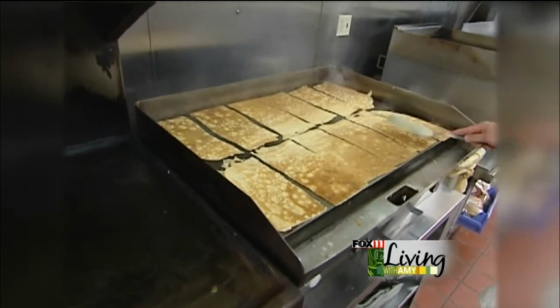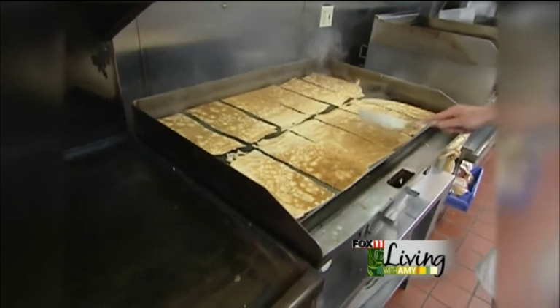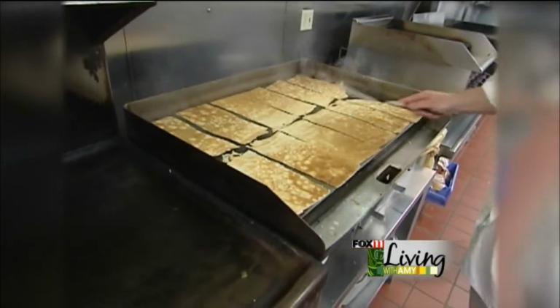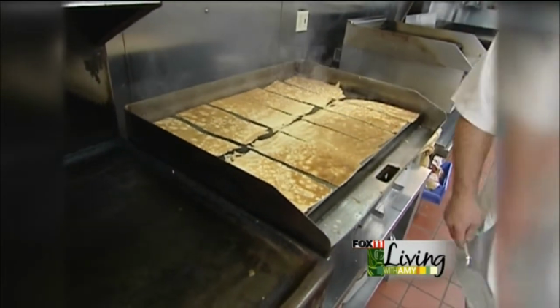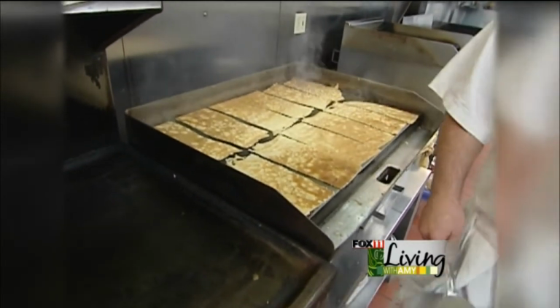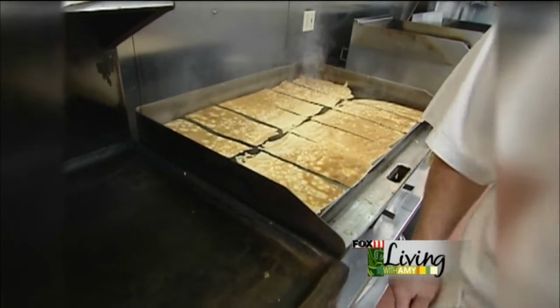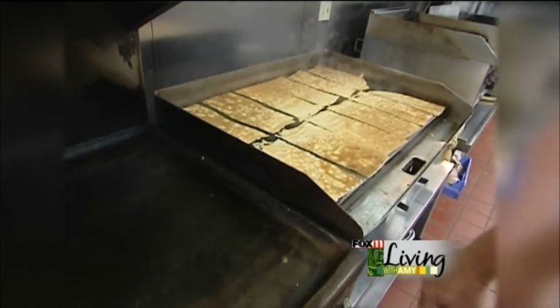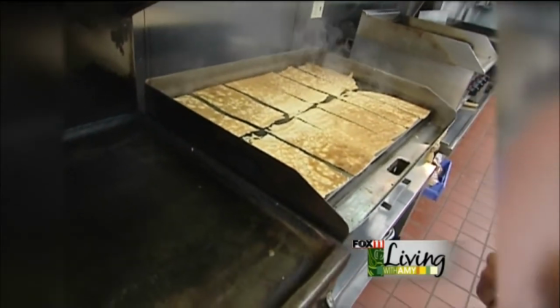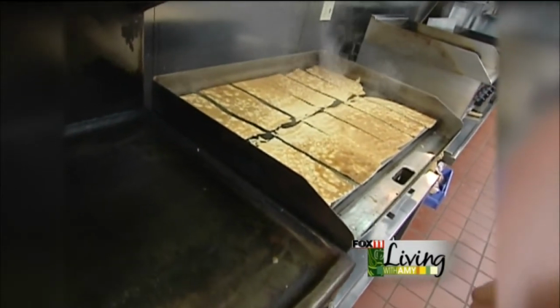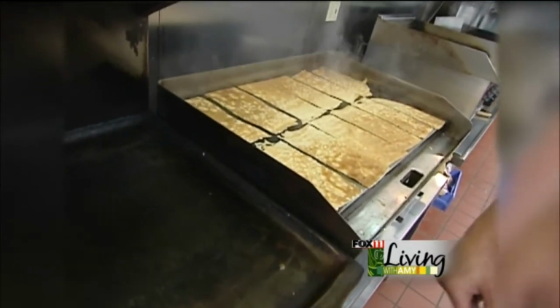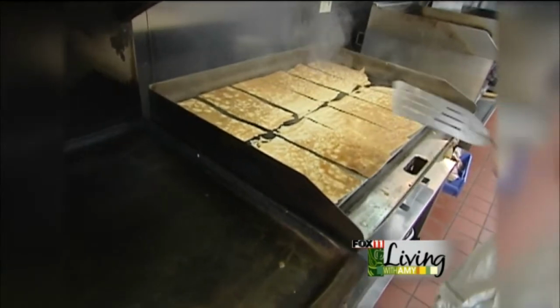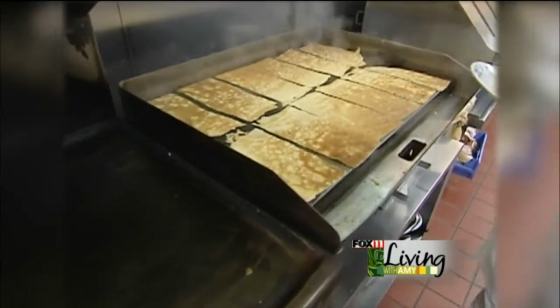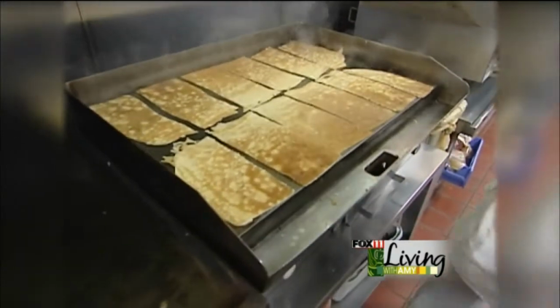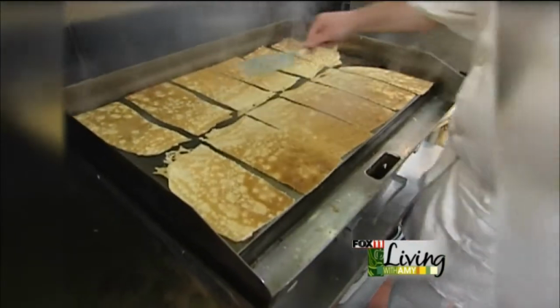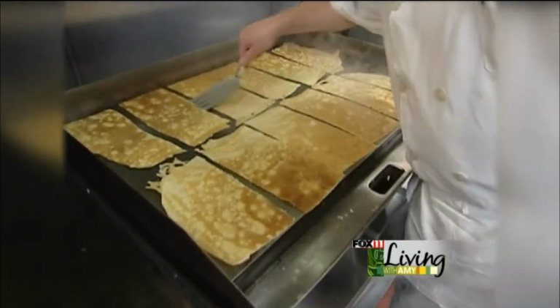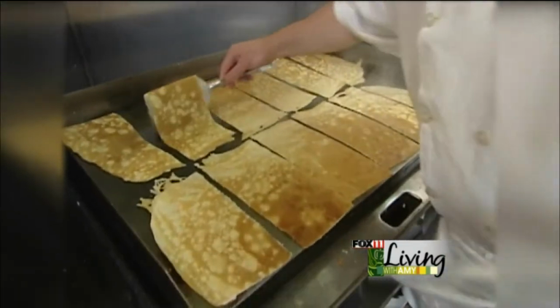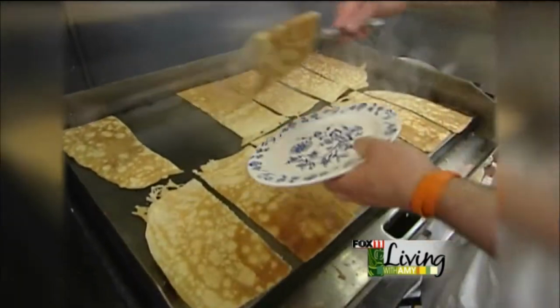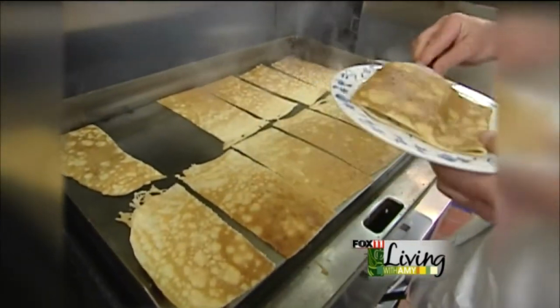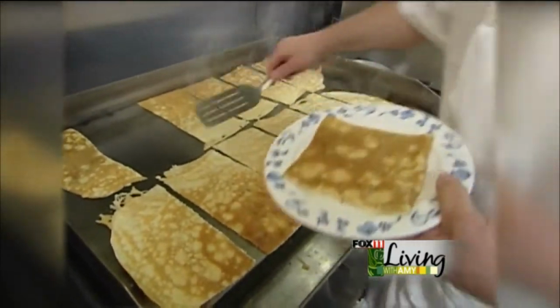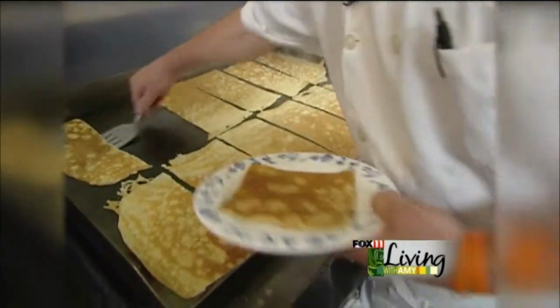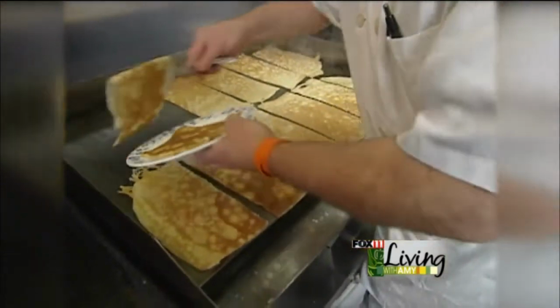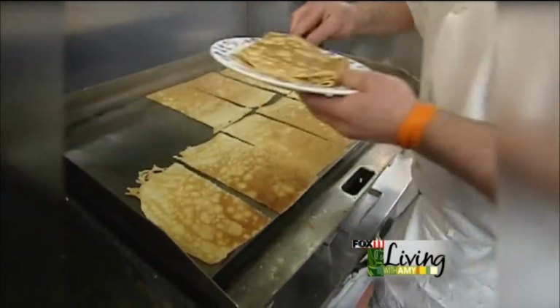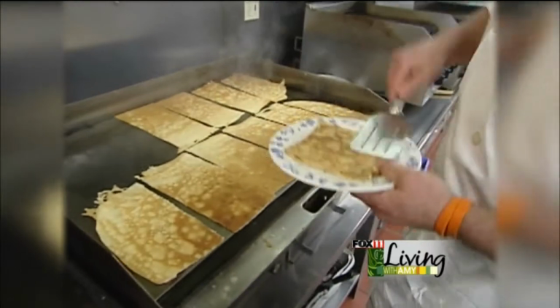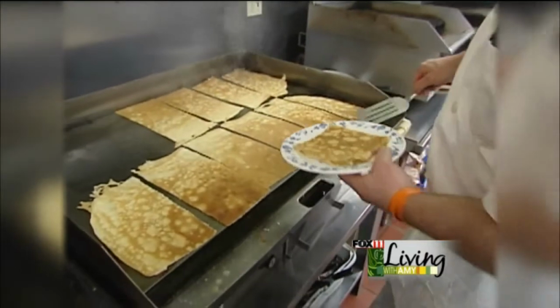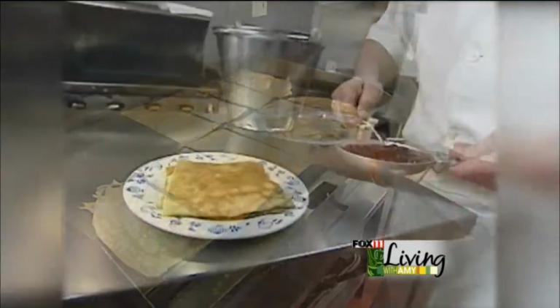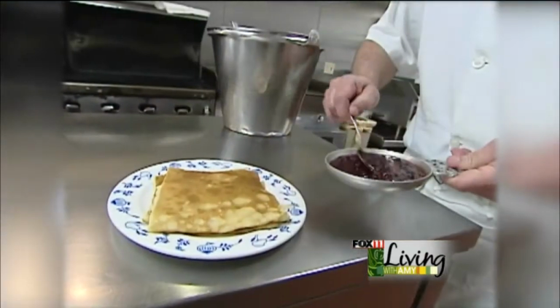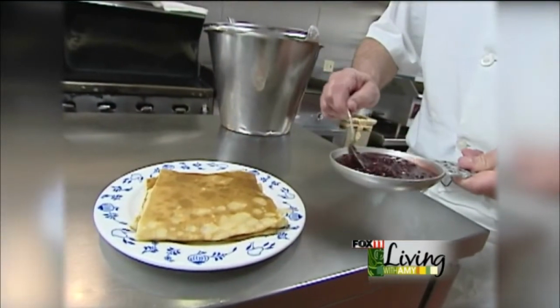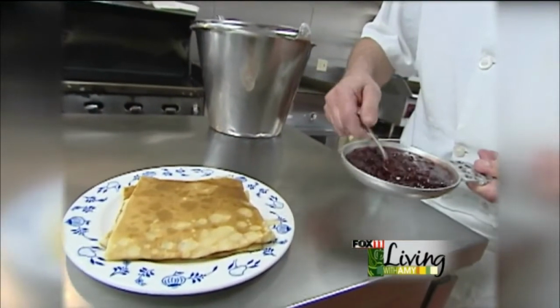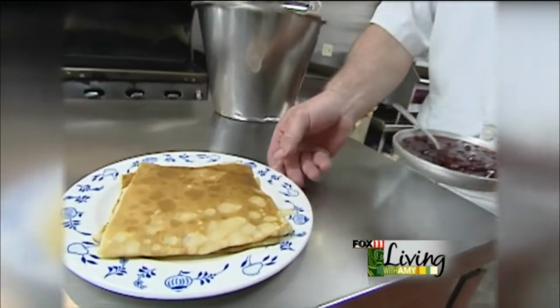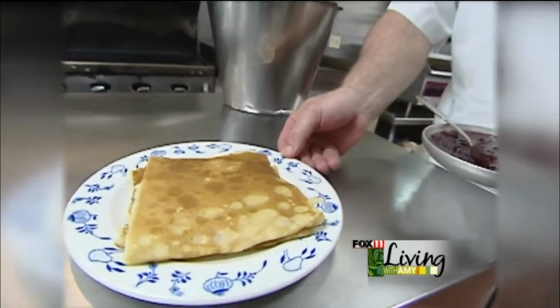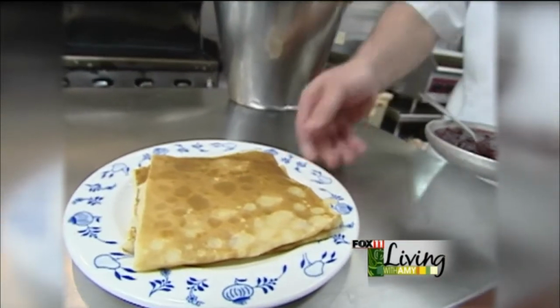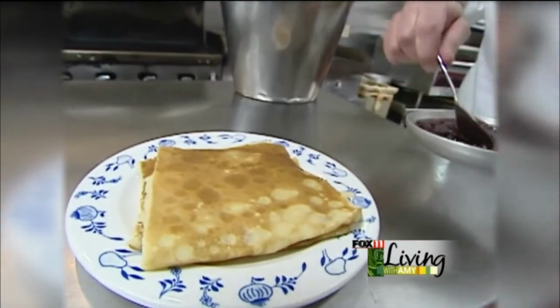We'd have a line of wait staff waiting here to pick up pancakes, and each order is four to an order. Here's our finished product — Al Johnson Swedish Pancakes.